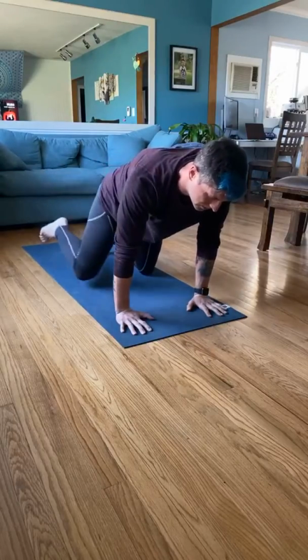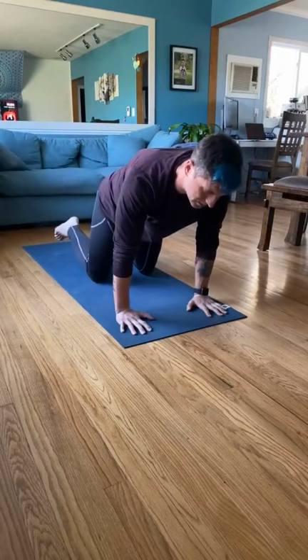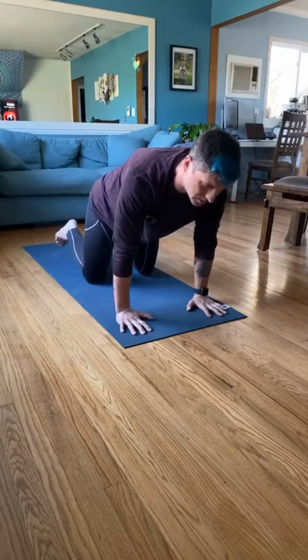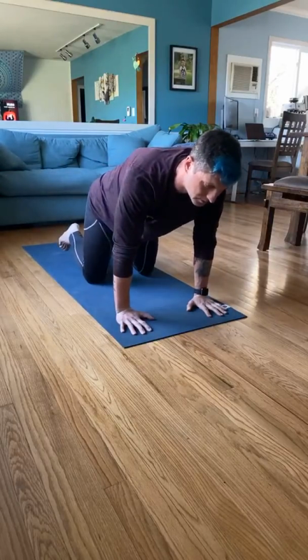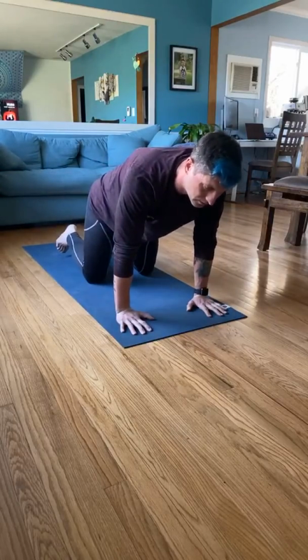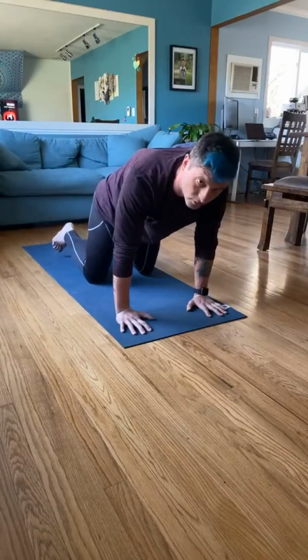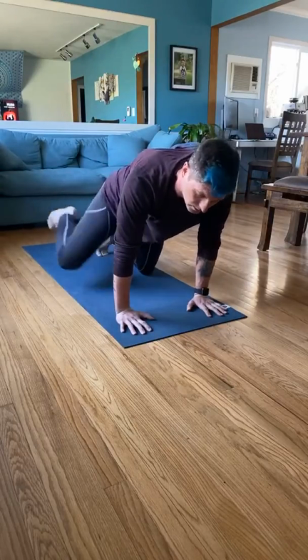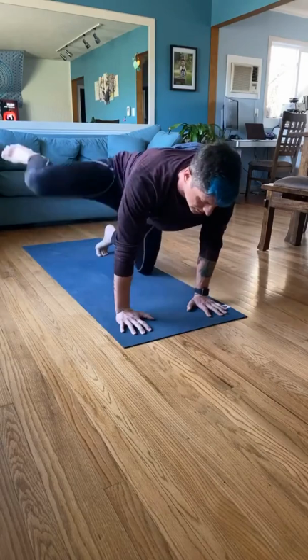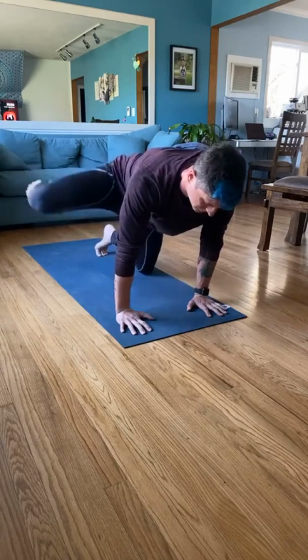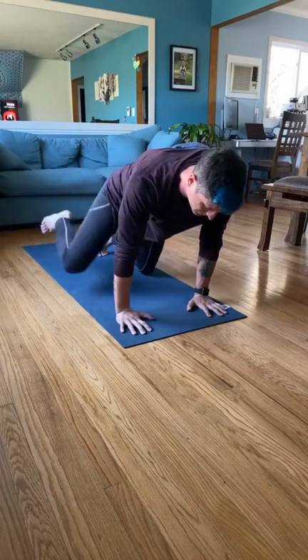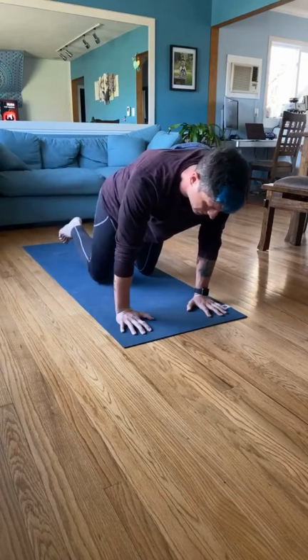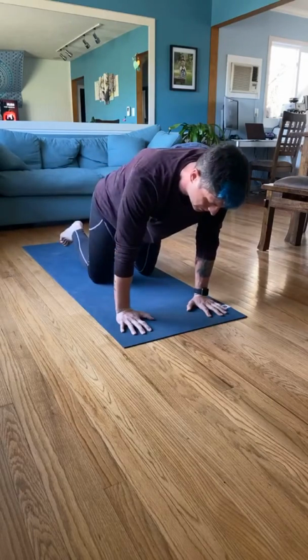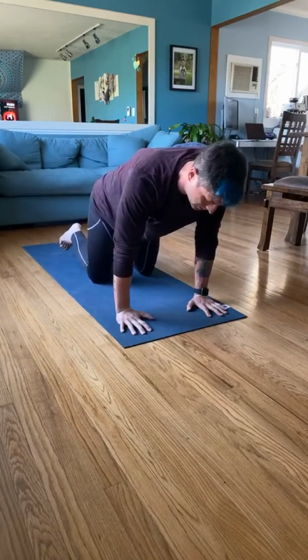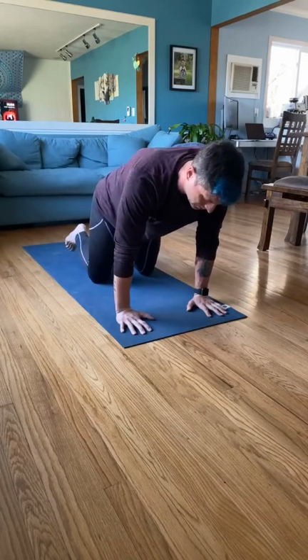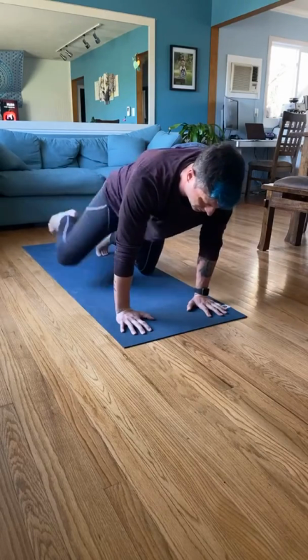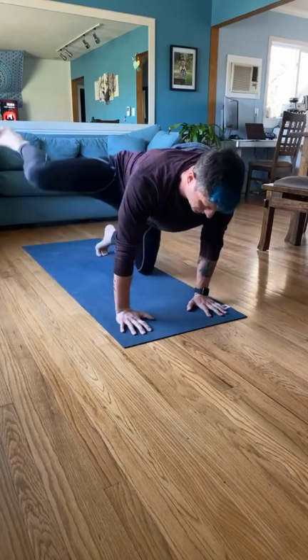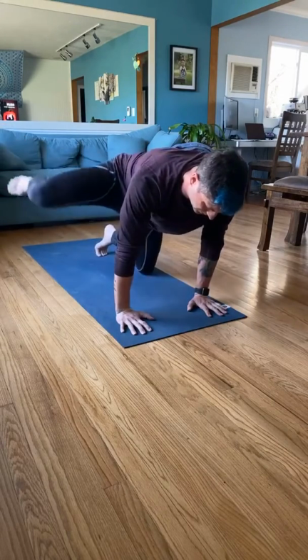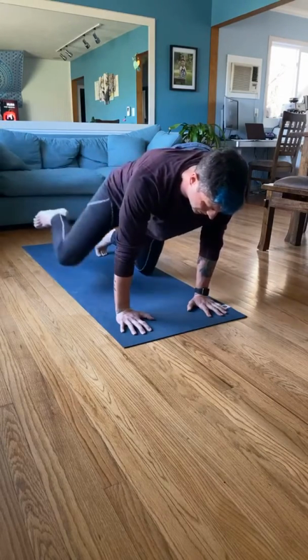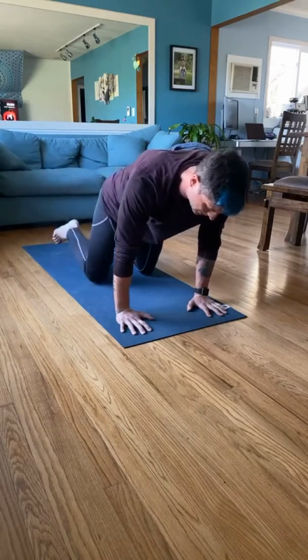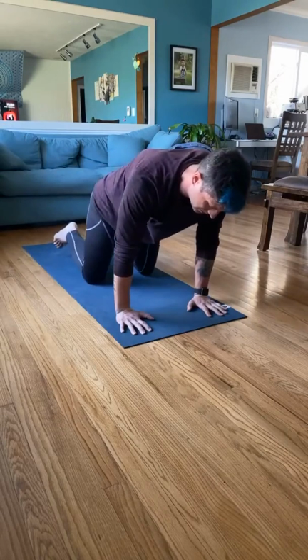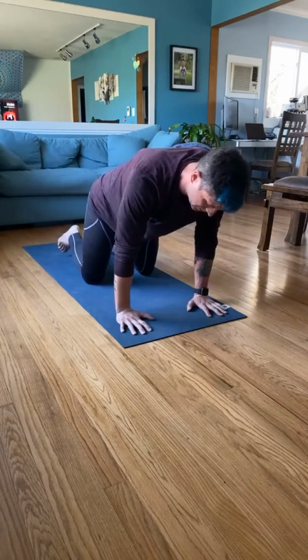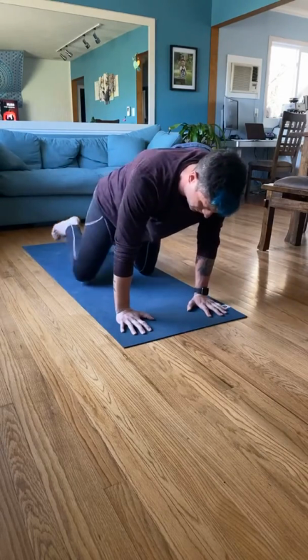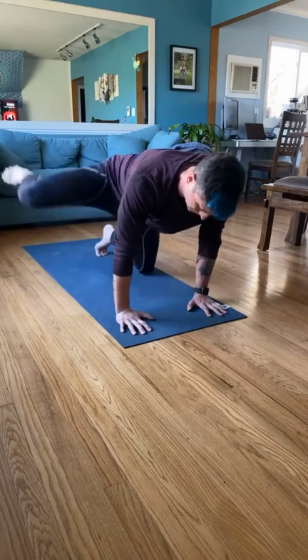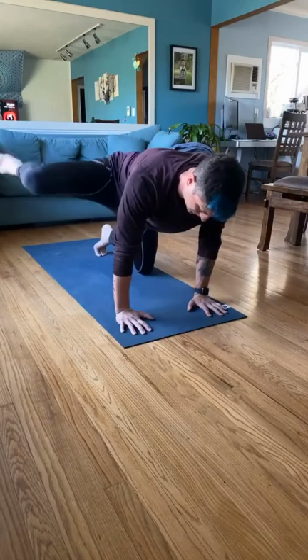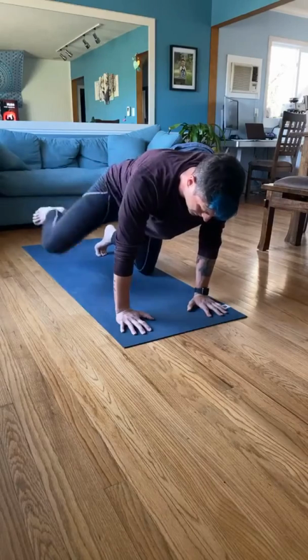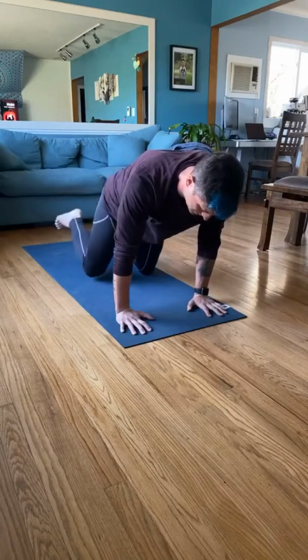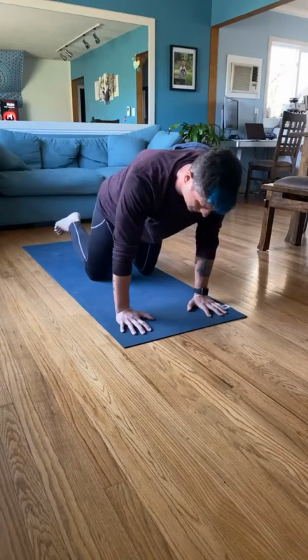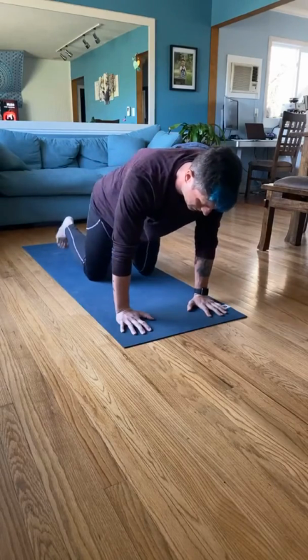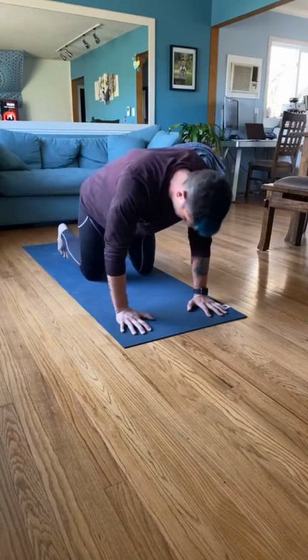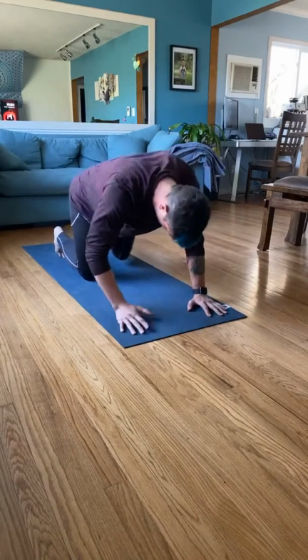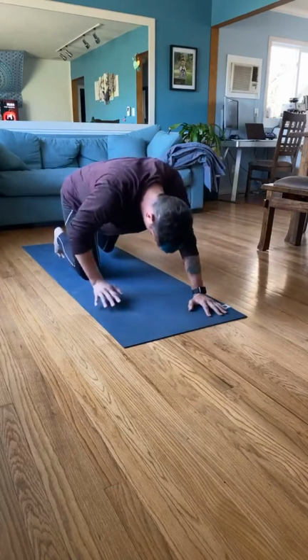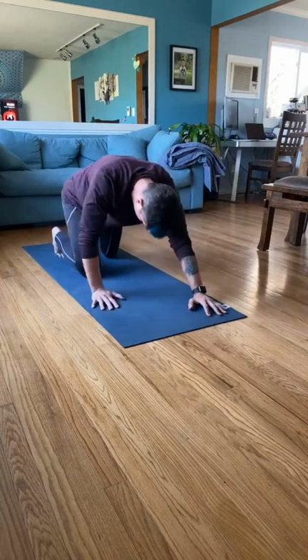Keep your core tight as we lift. We're going to go ahead and work through each side. We're going to go to 15 reps.